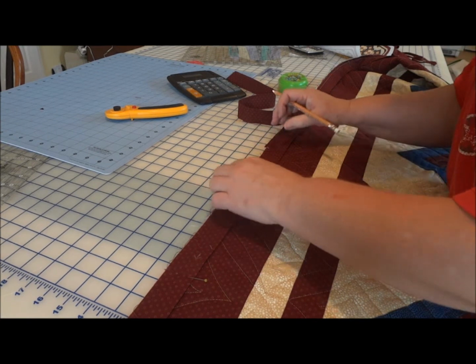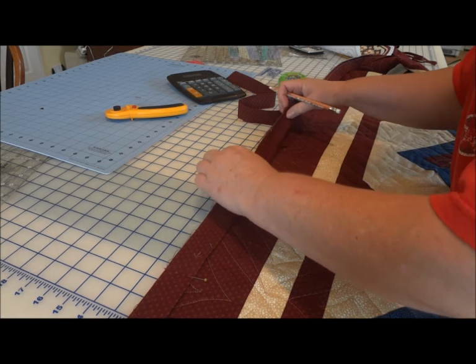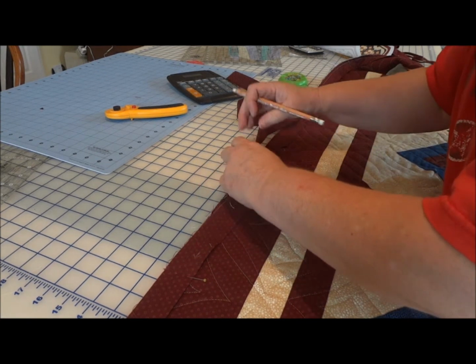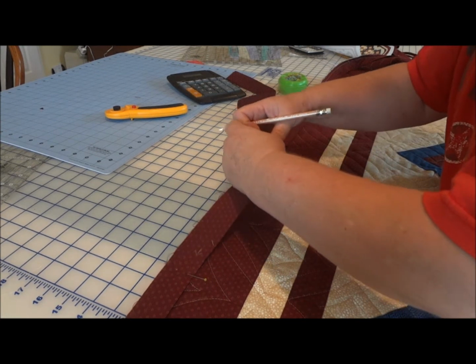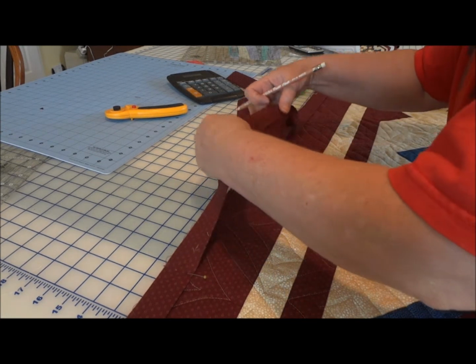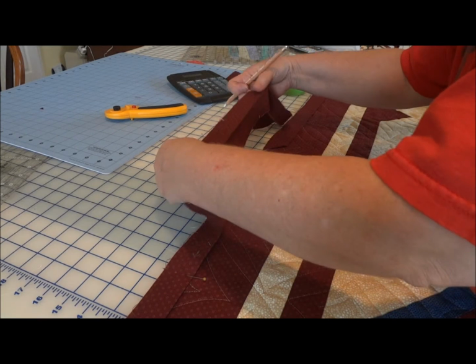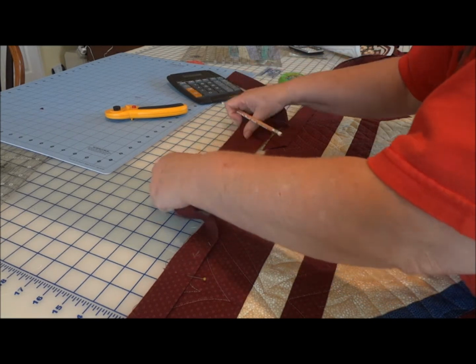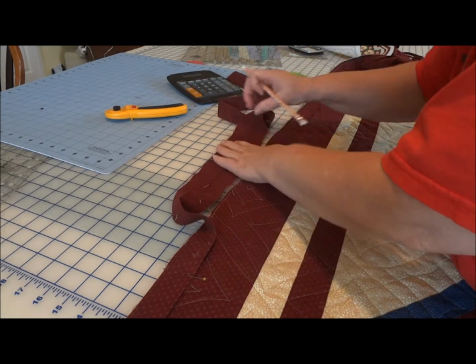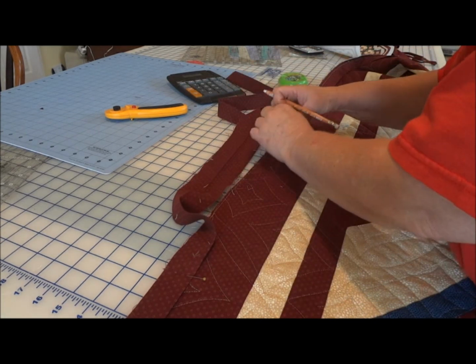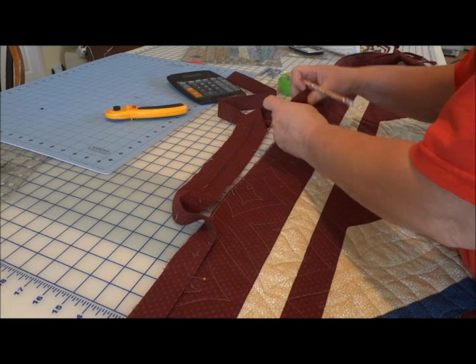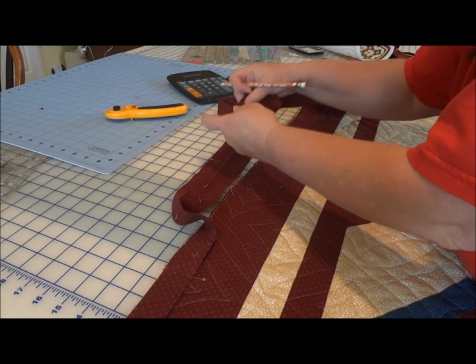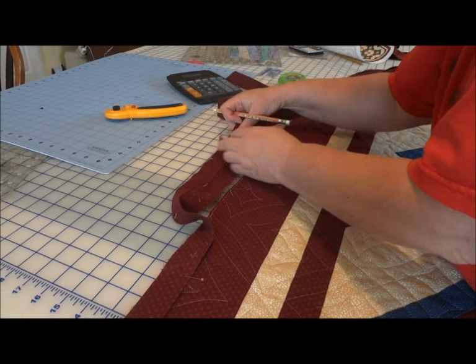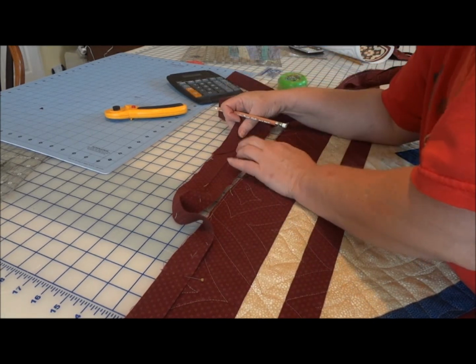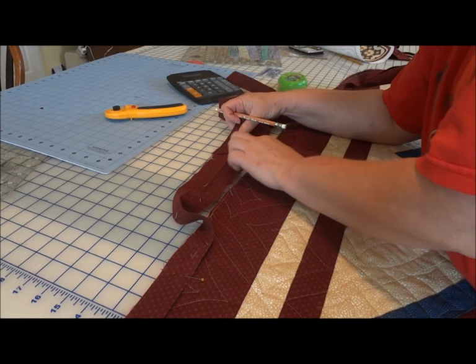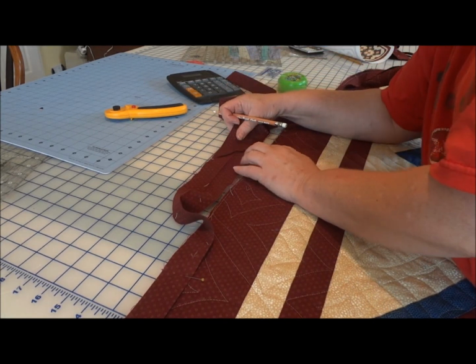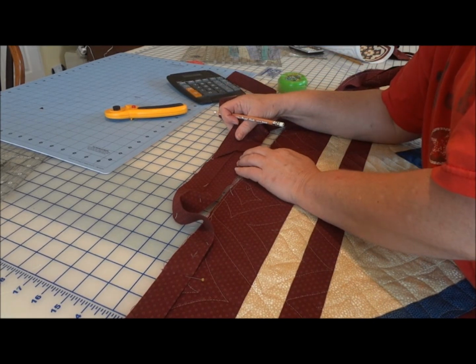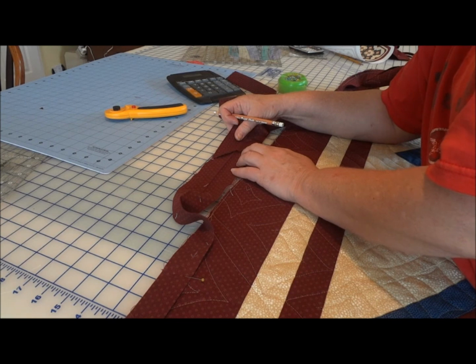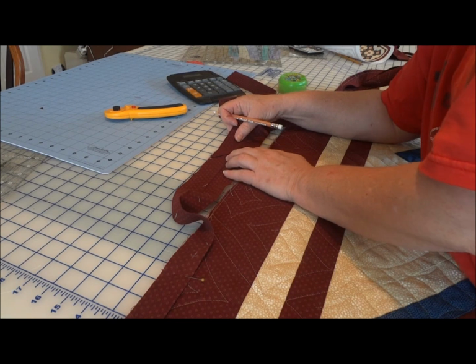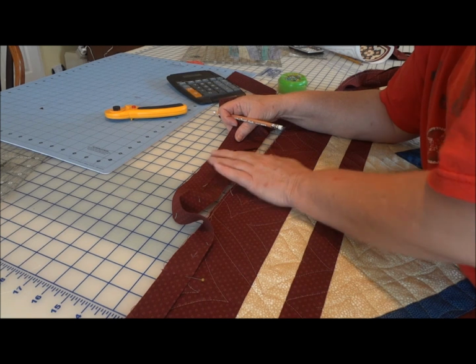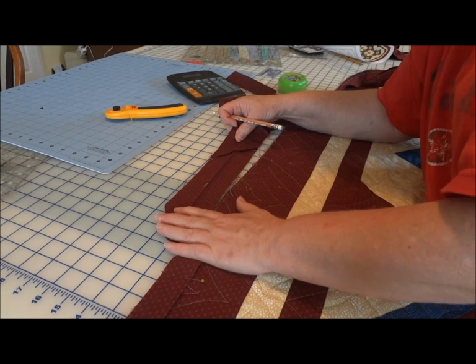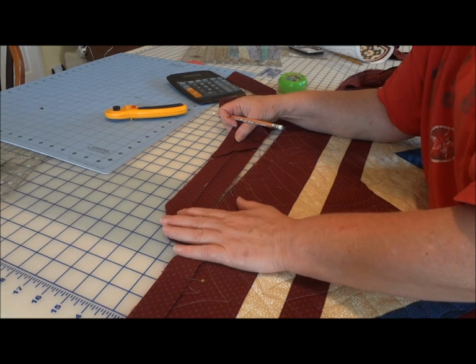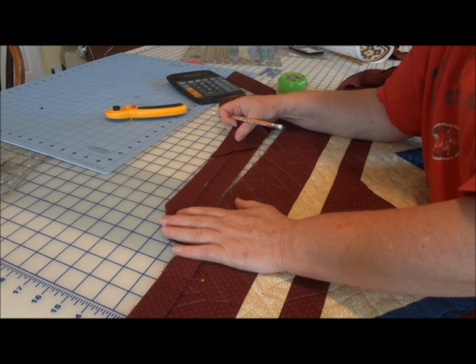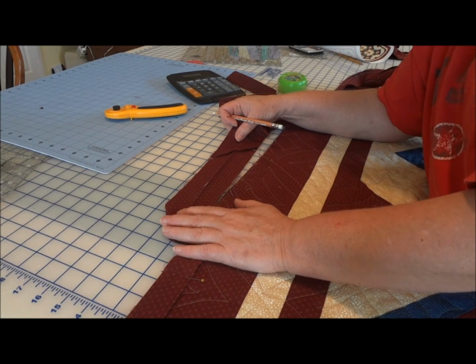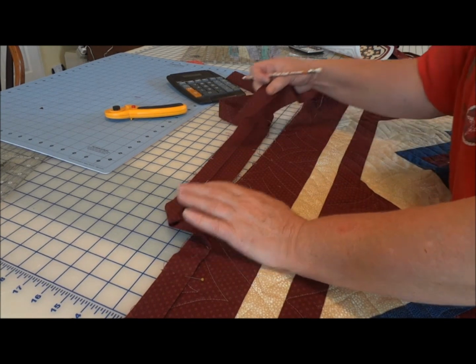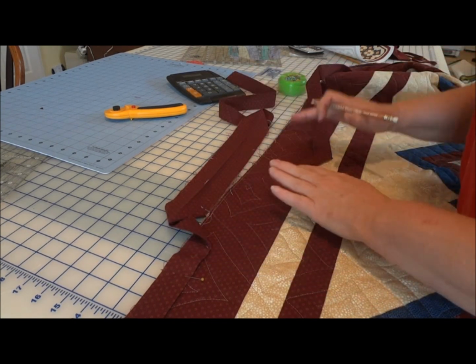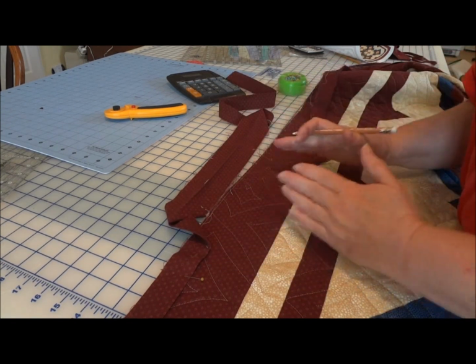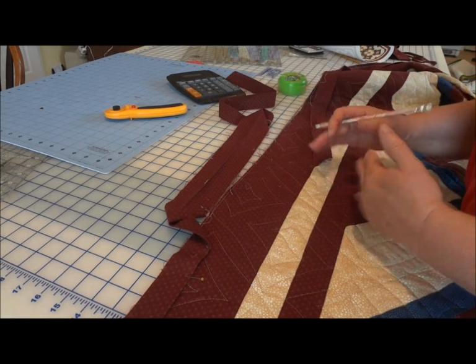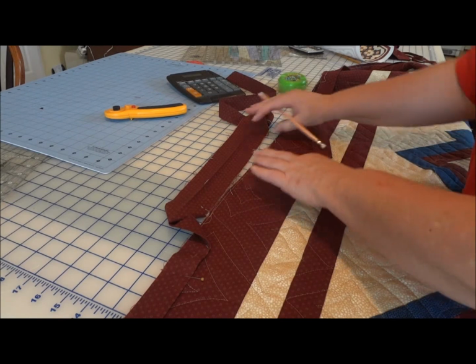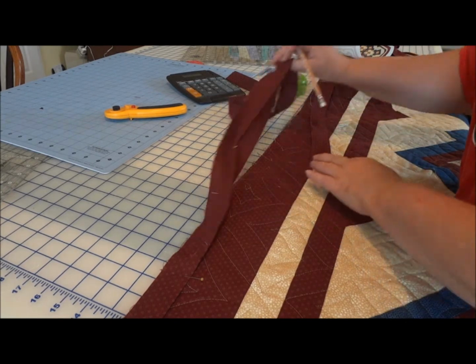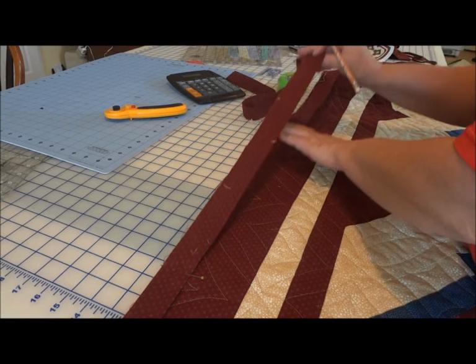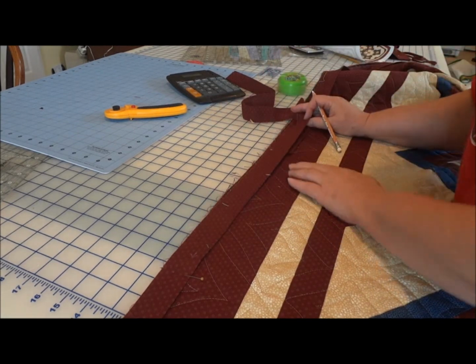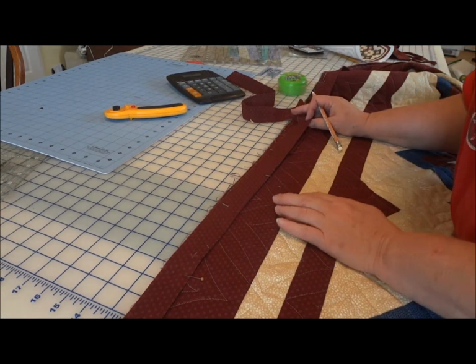So whenever I open these up, that's exactly where they touch right now. No seam allowance added.